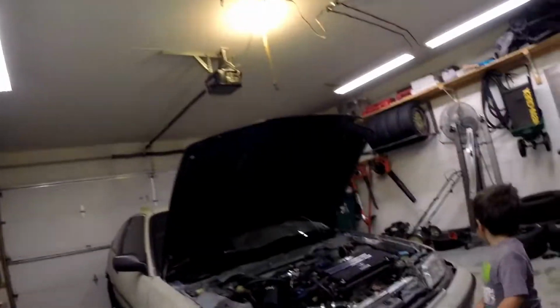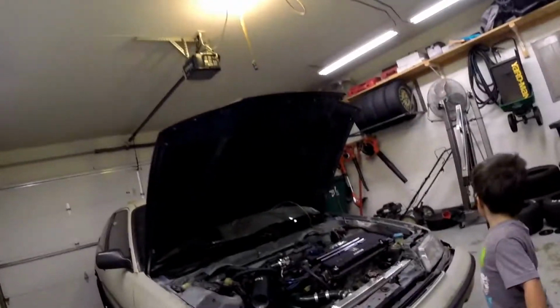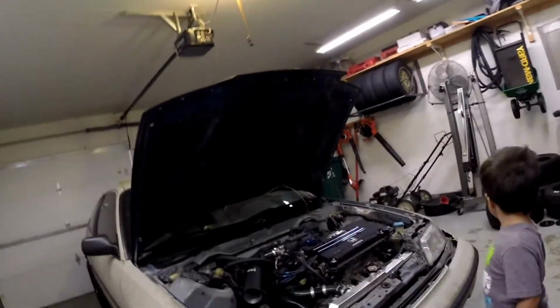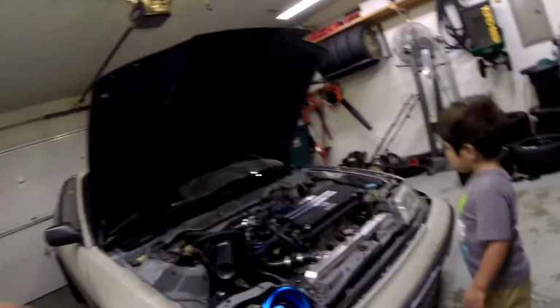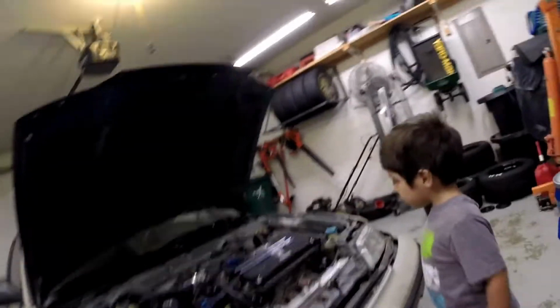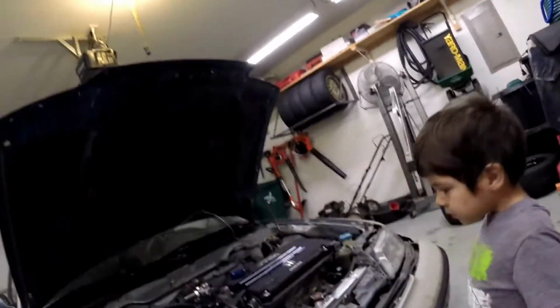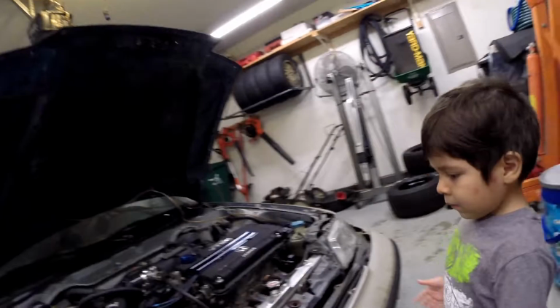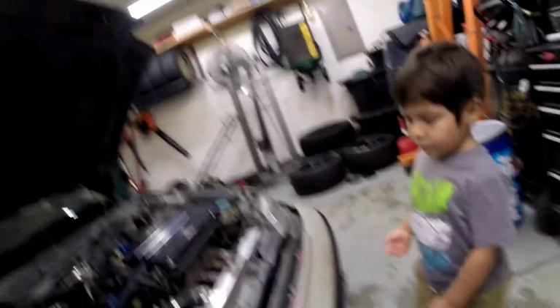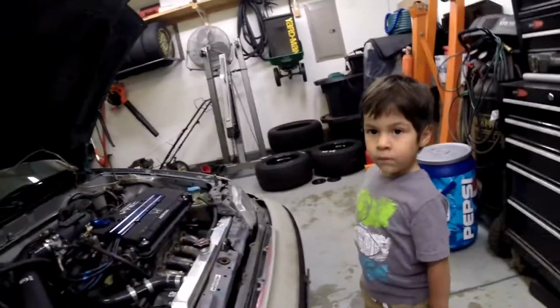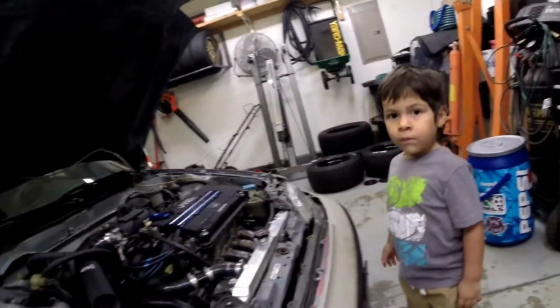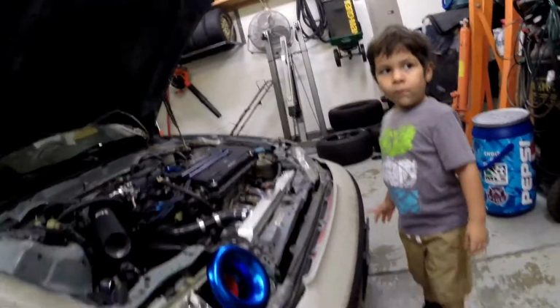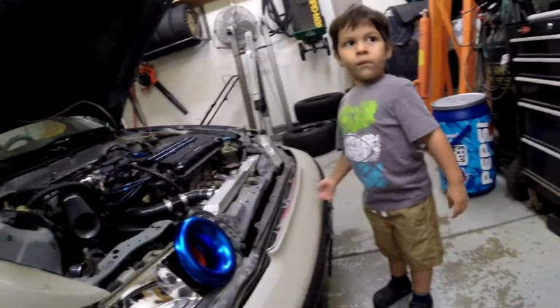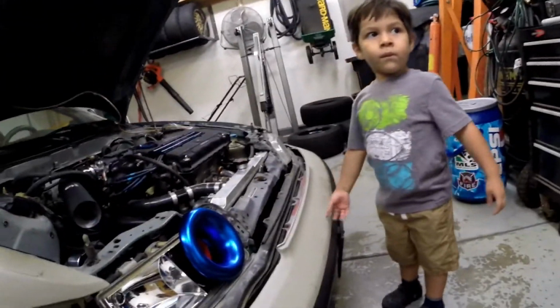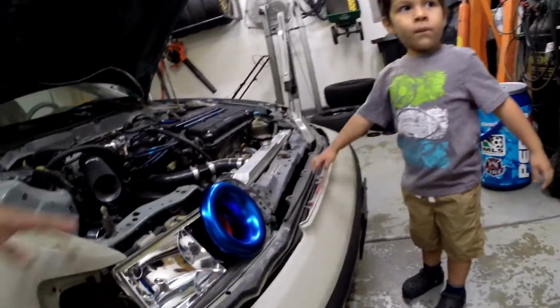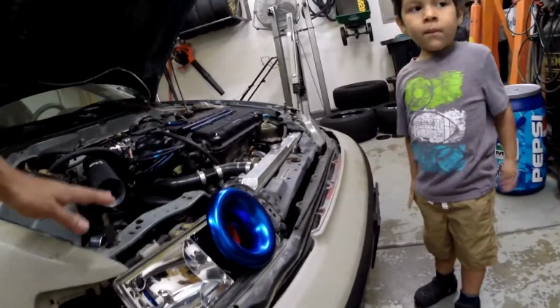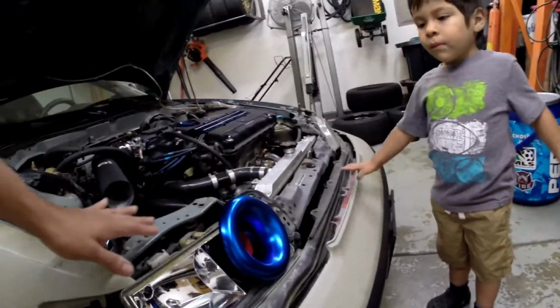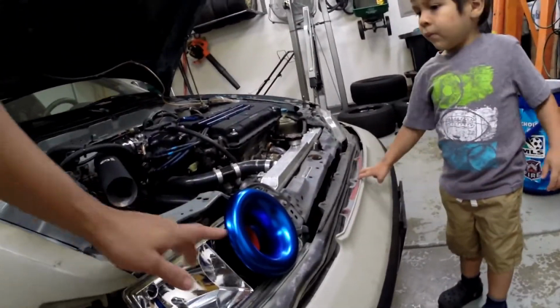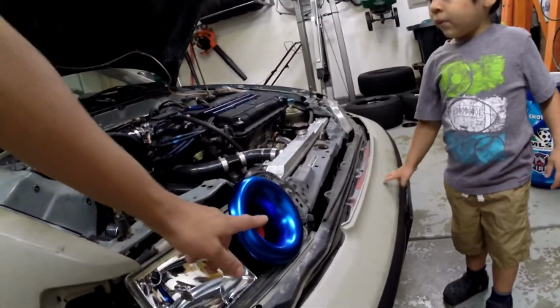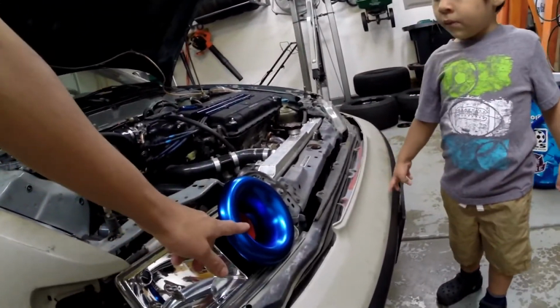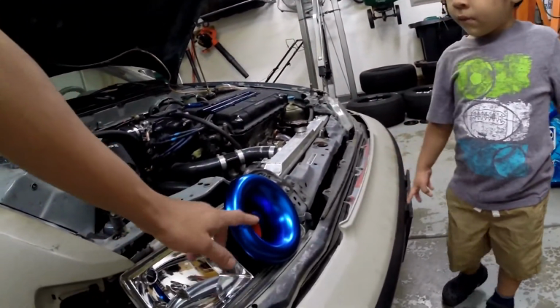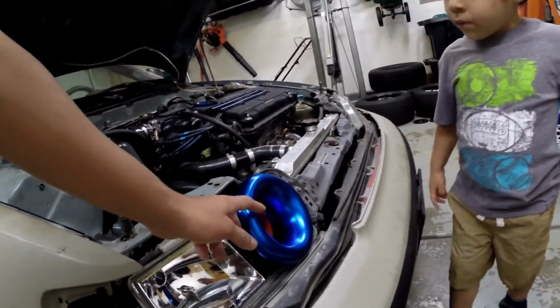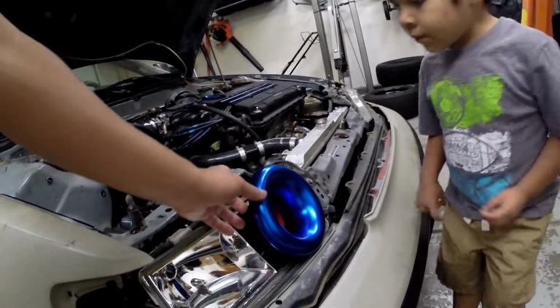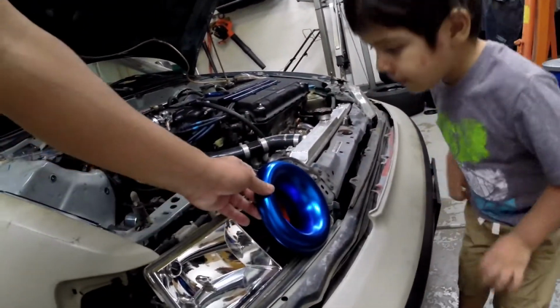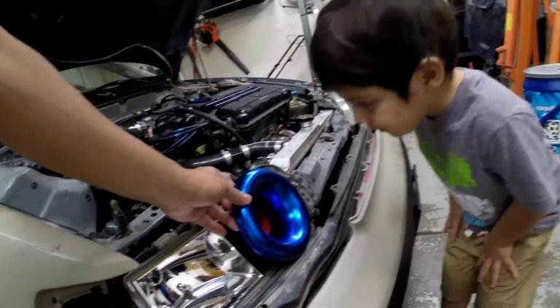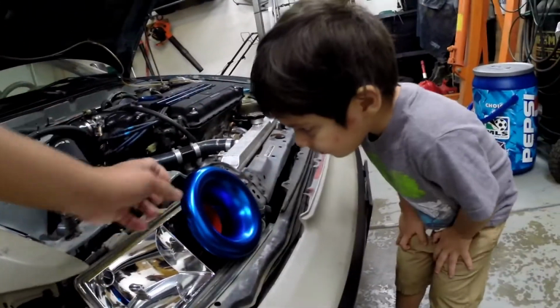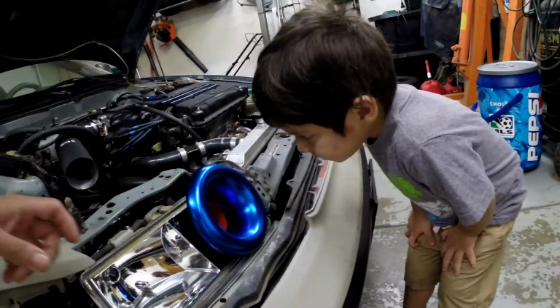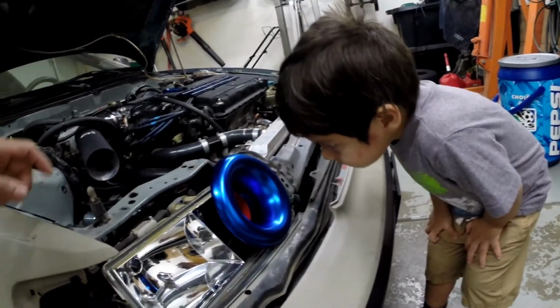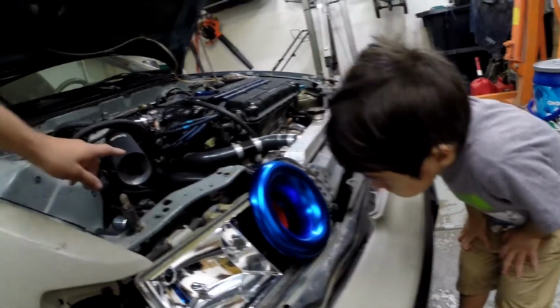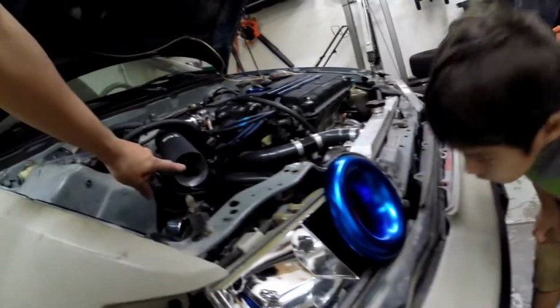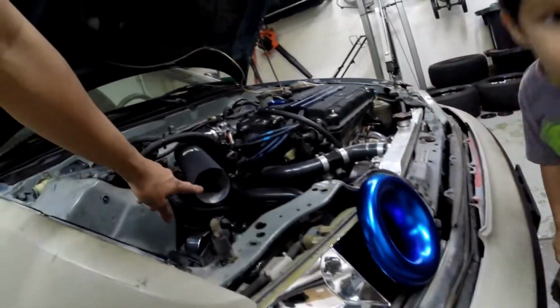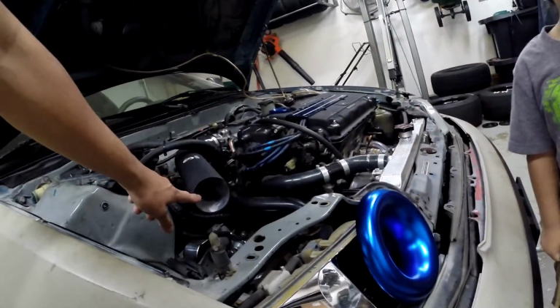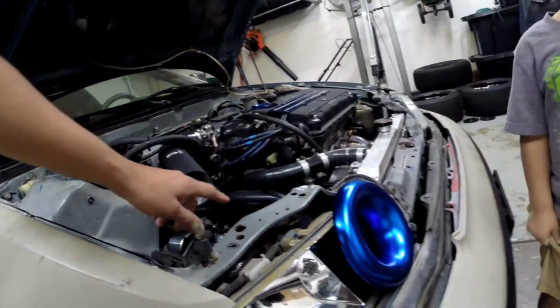We're right here getting ready to mock up the intake — the velocity stack, 3-inch velocity stack. The intake is going to go in here.